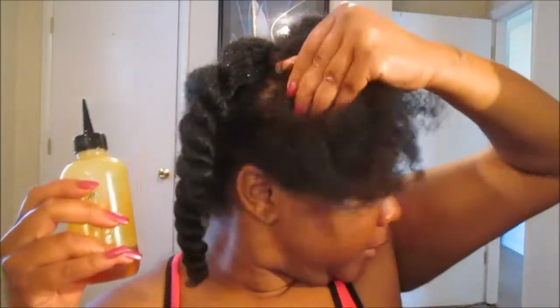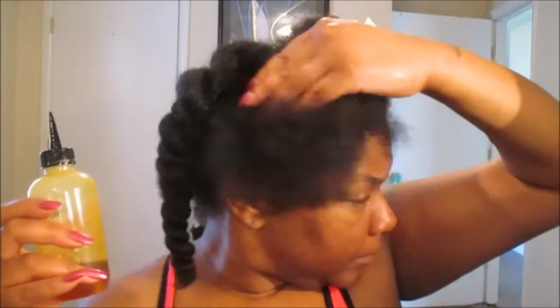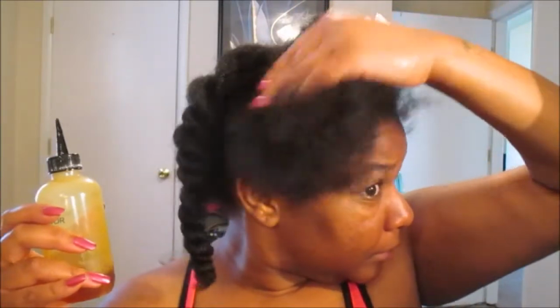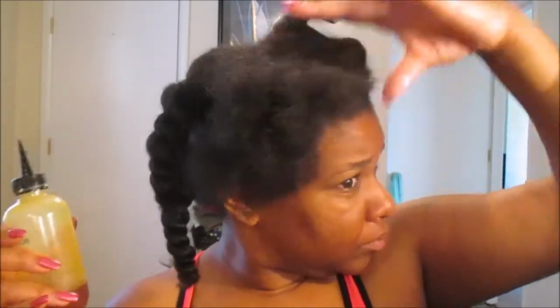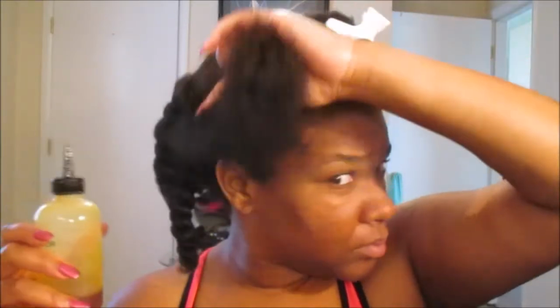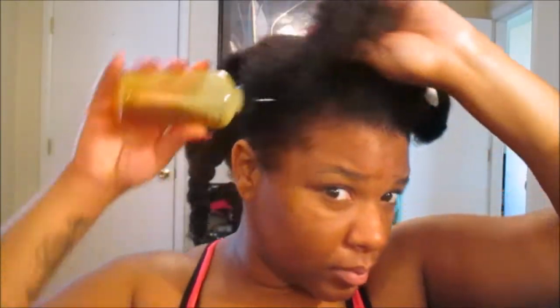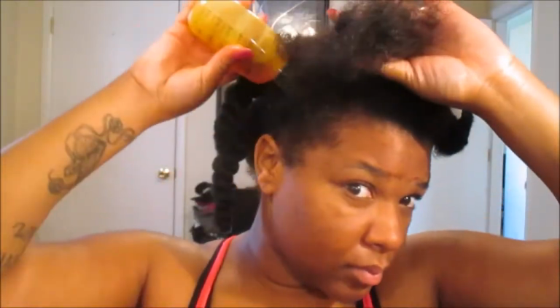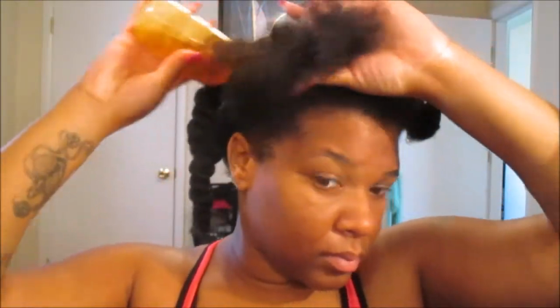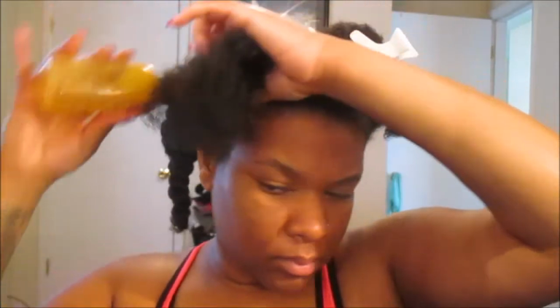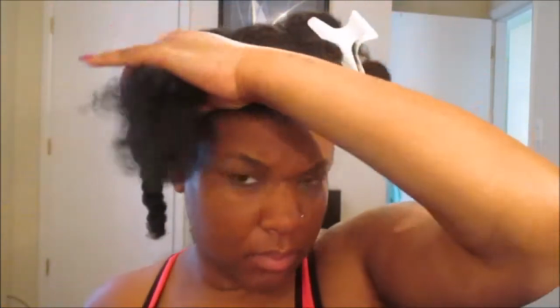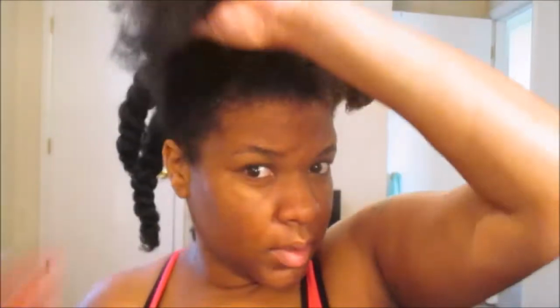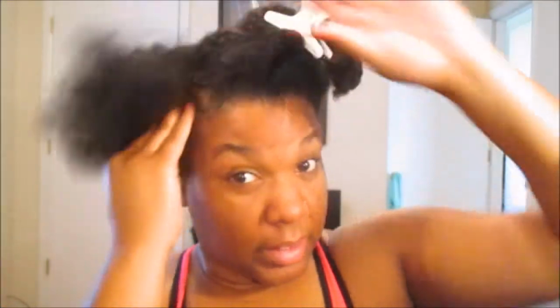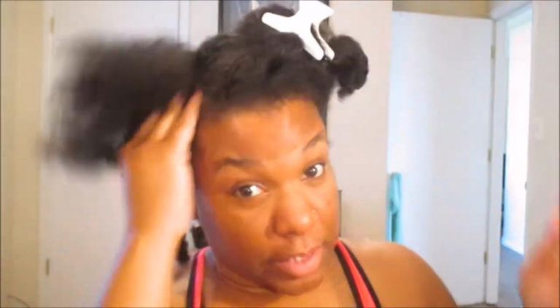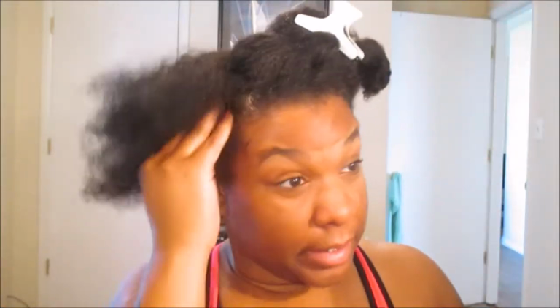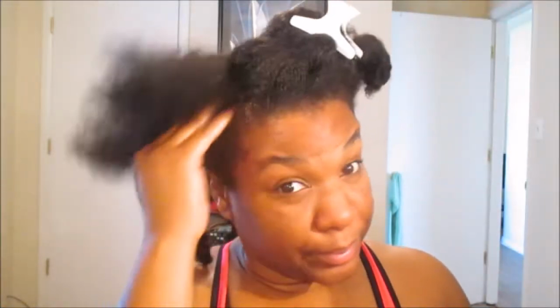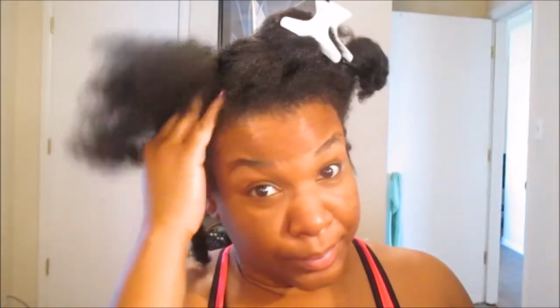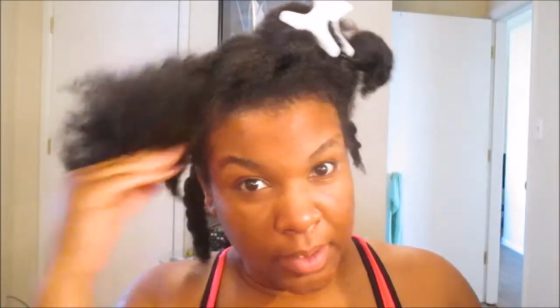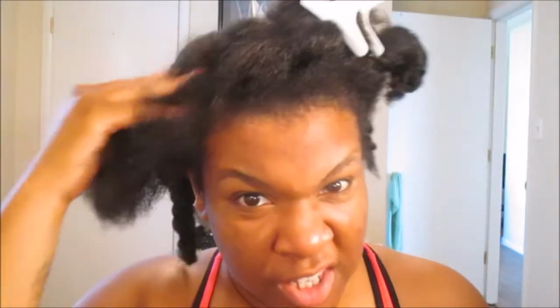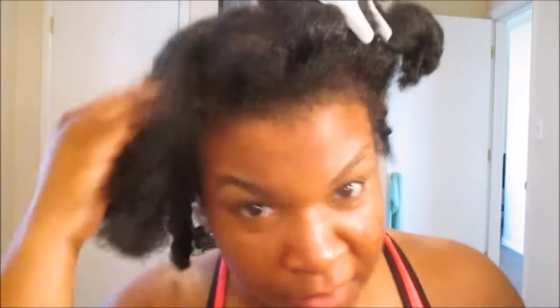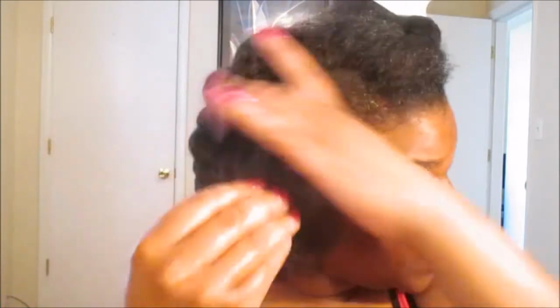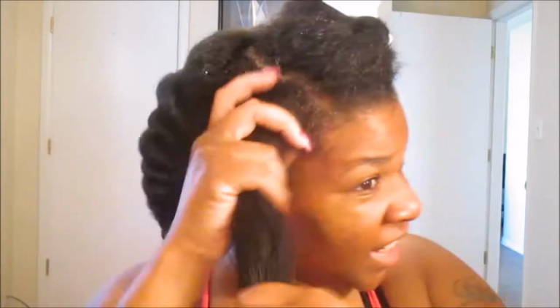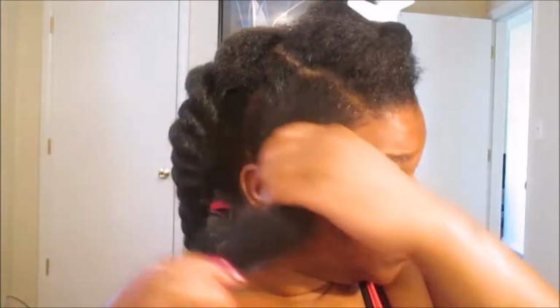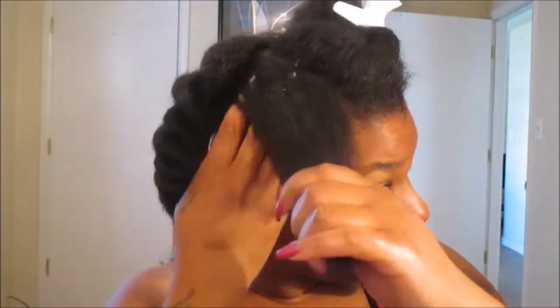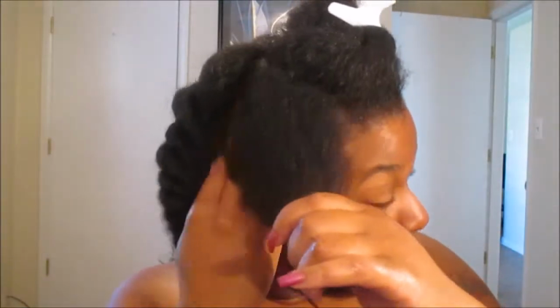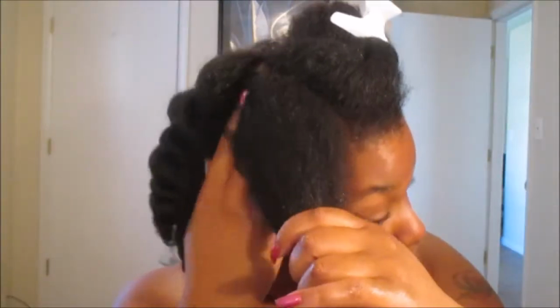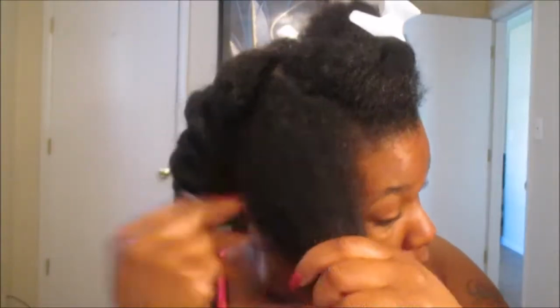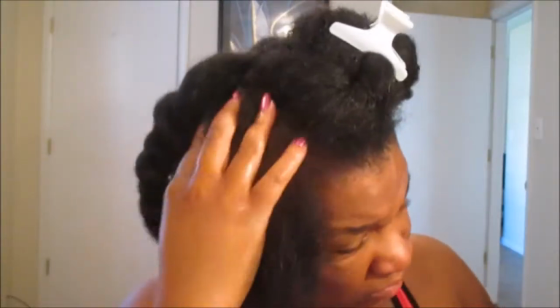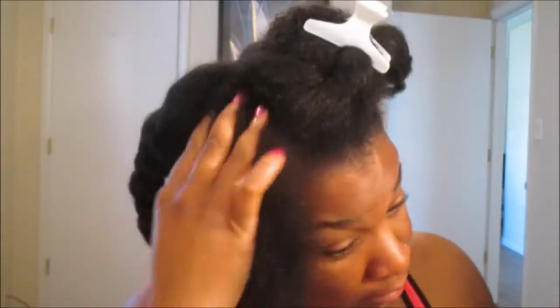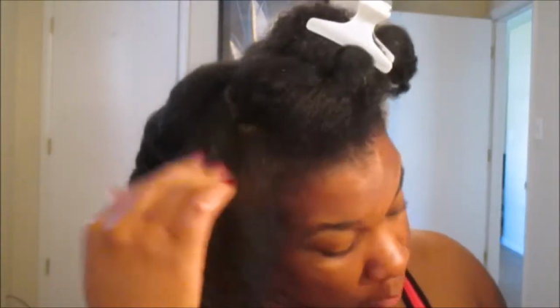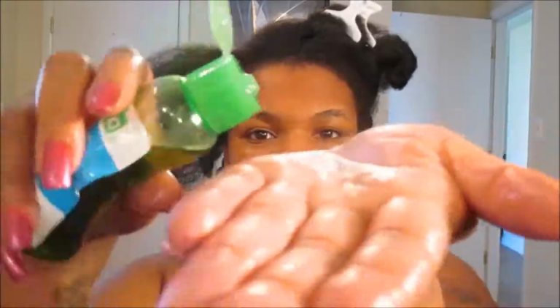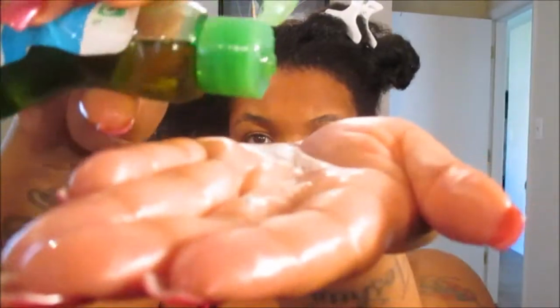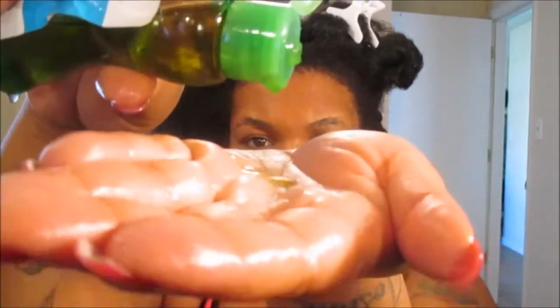I'm just going to go ahead and begin massaging it into my scalp. Don't forget about those edges. As you guys can see, the right side is still struggling, so I'm still working on that journey. But back to the review.